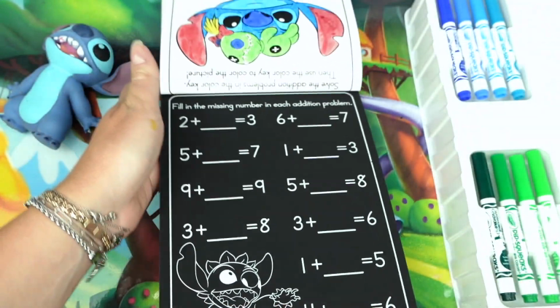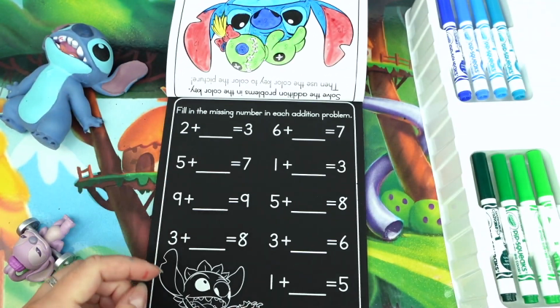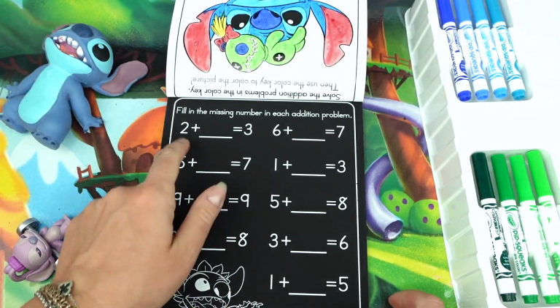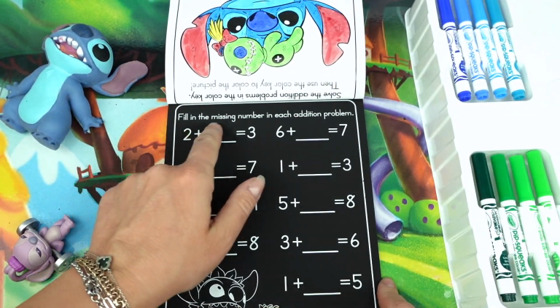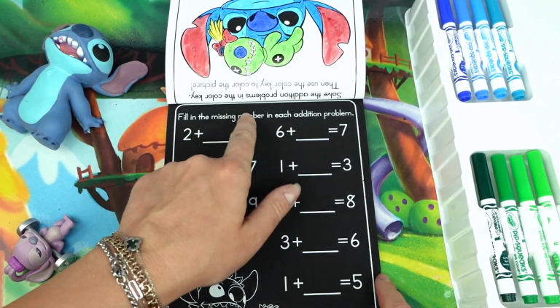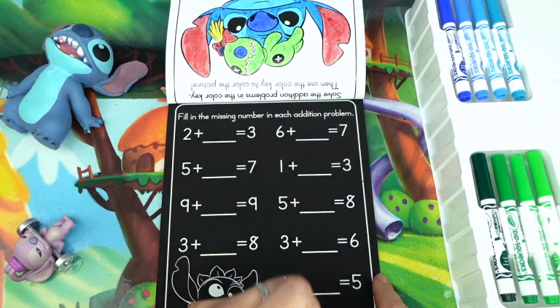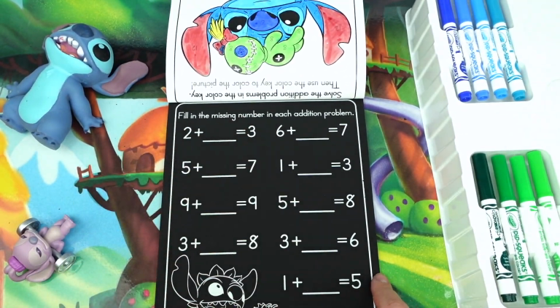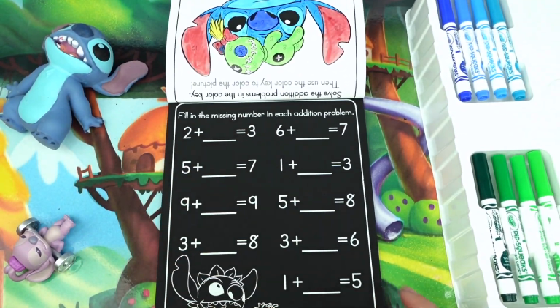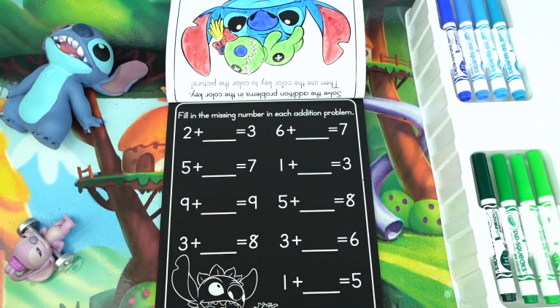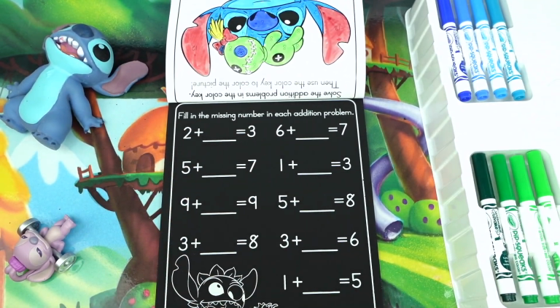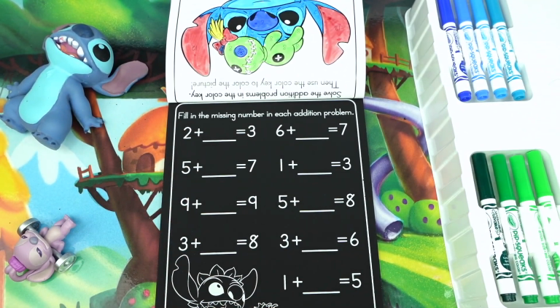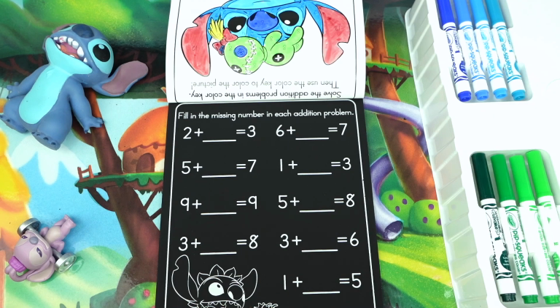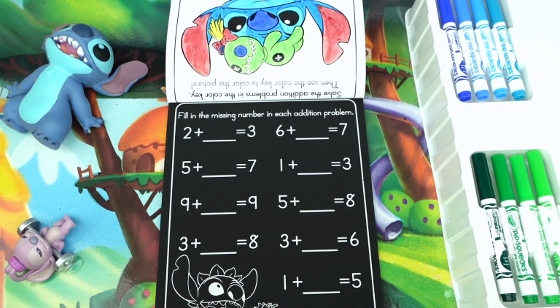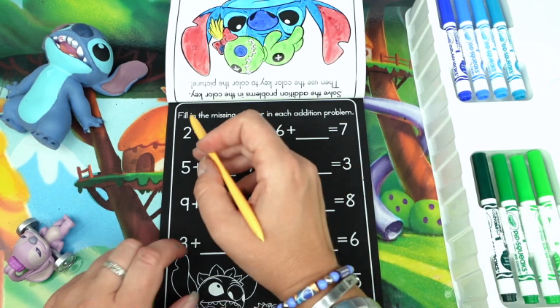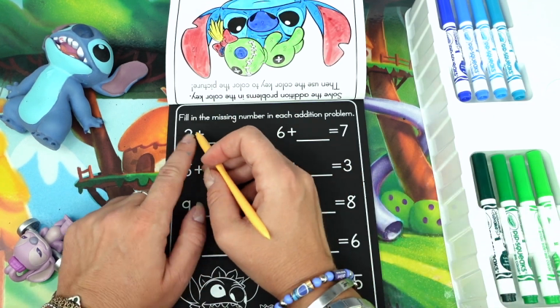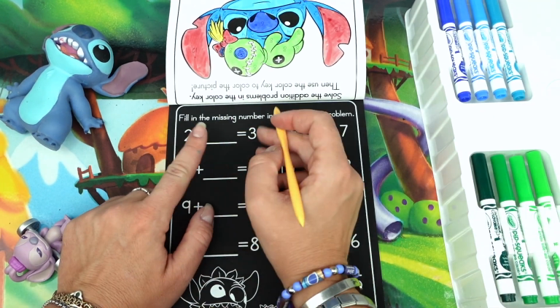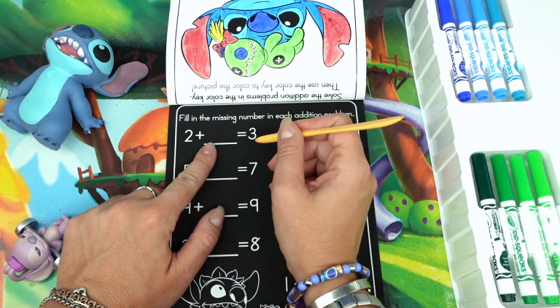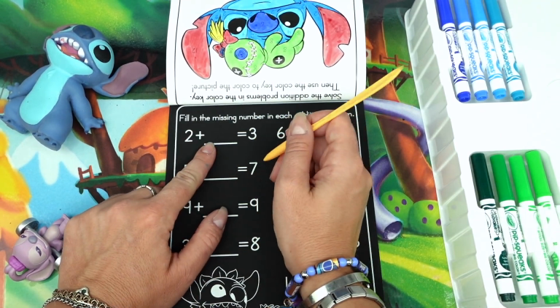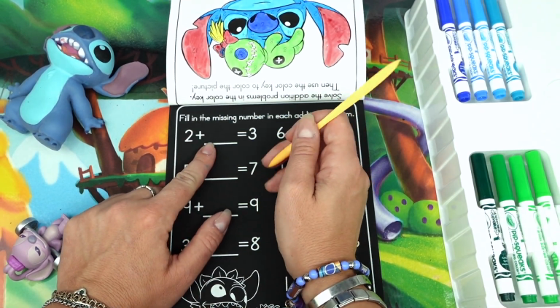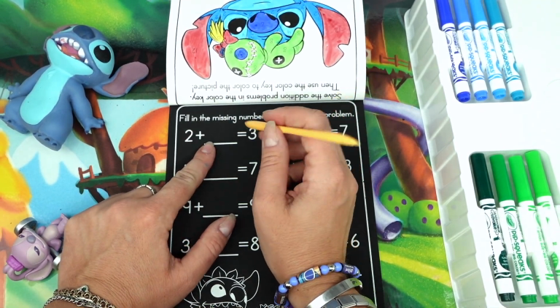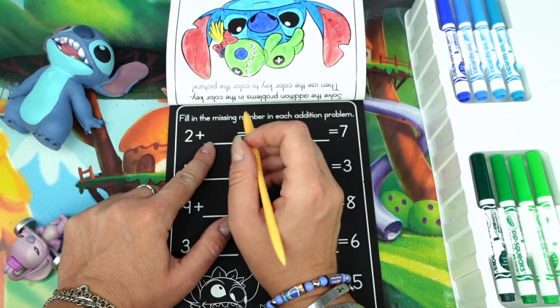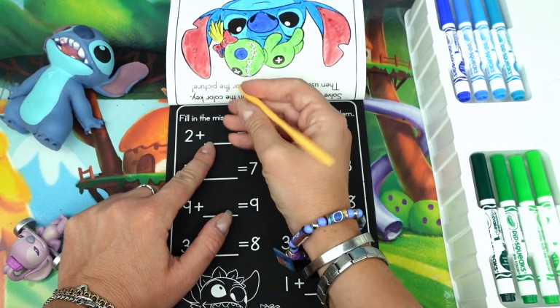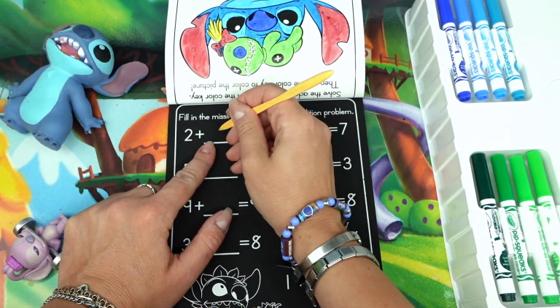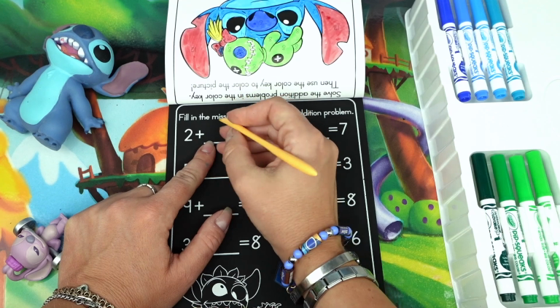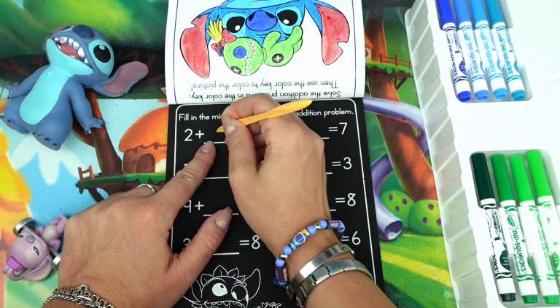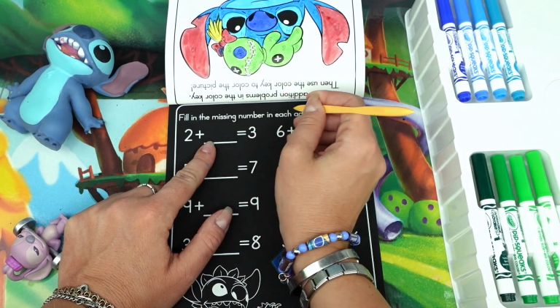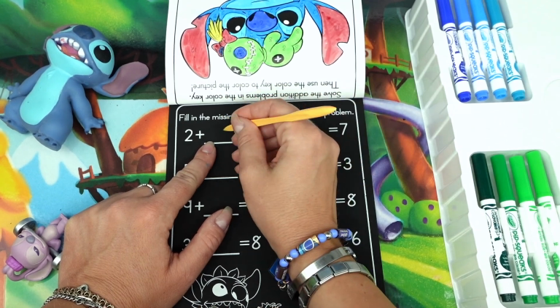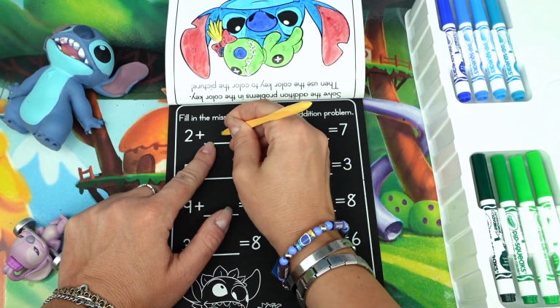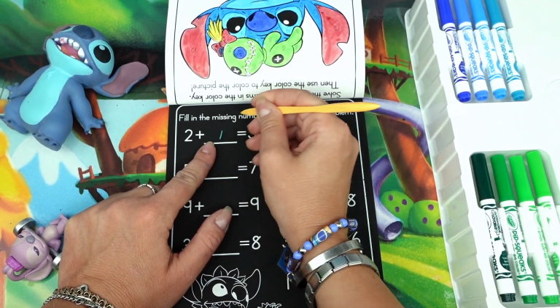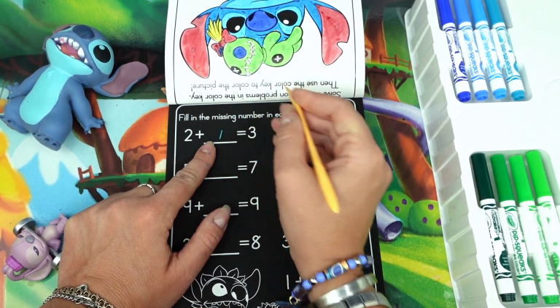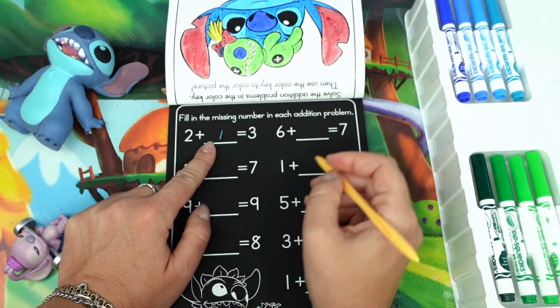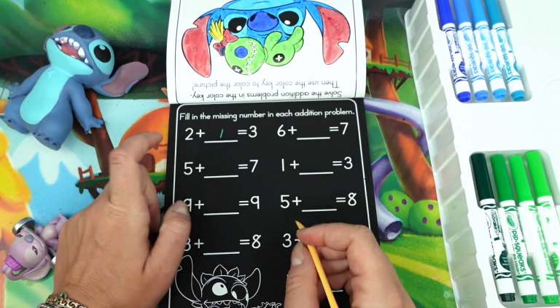All done and this picture looks so nice — it looks just like Stitch! I mean, hey, it's Stitch! All right, next: fill in the missing number in each addition problem. Two plus what equals three? I think the right answer is one.